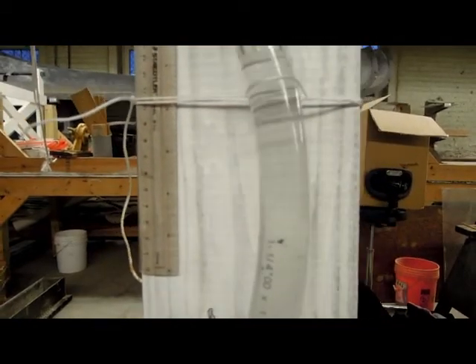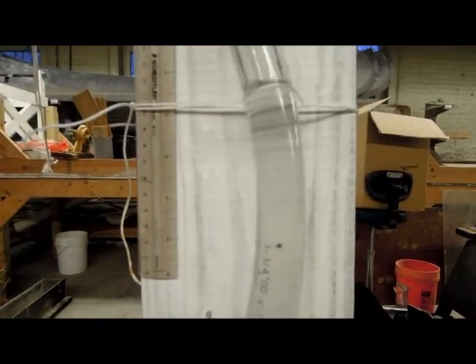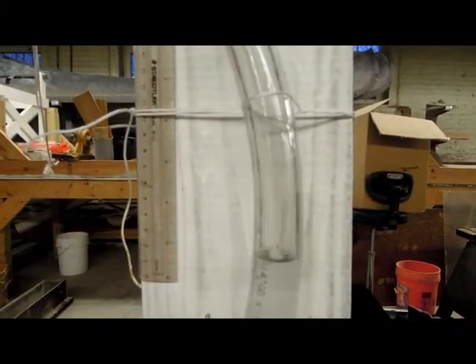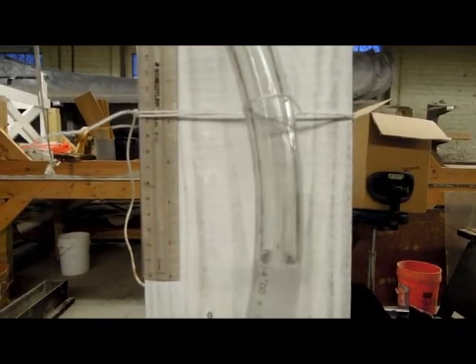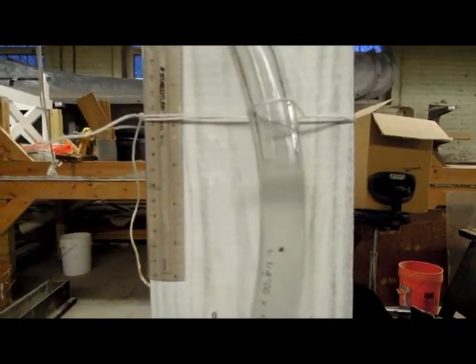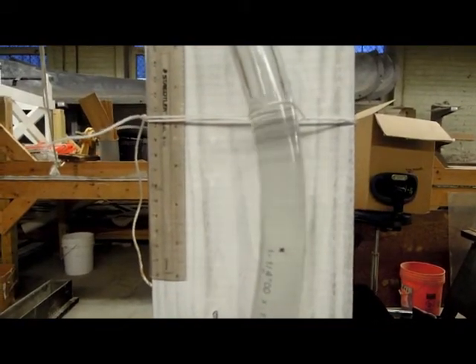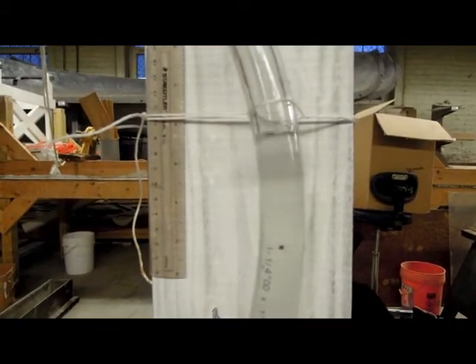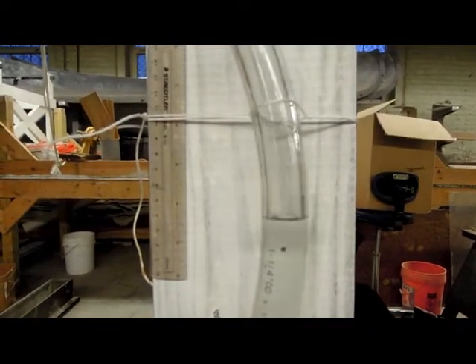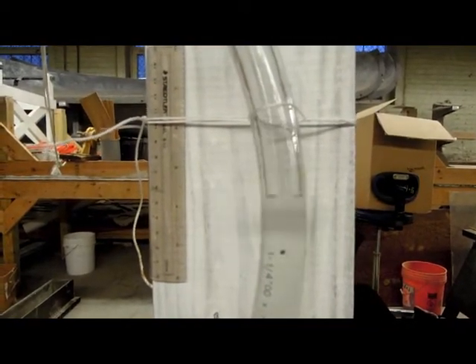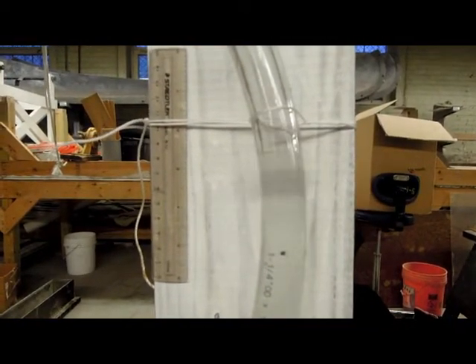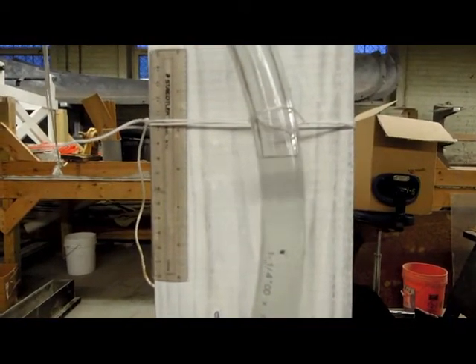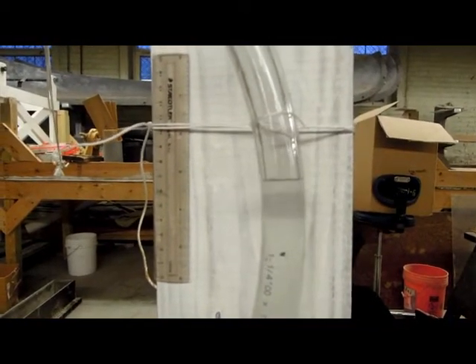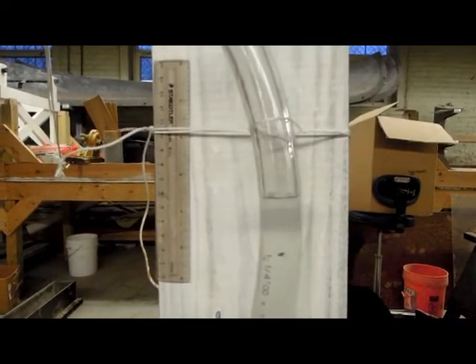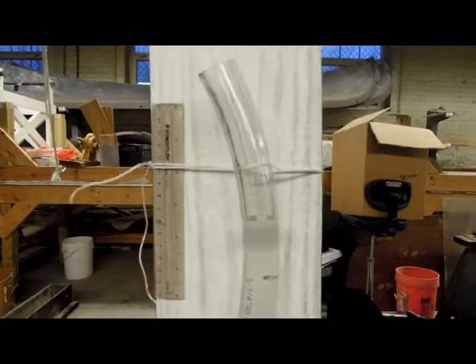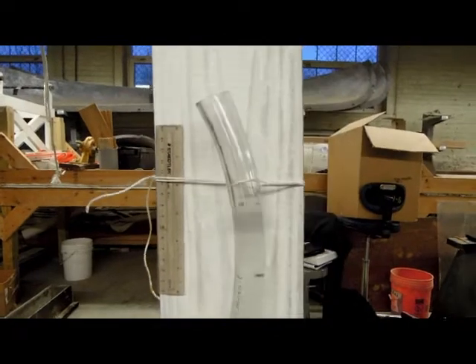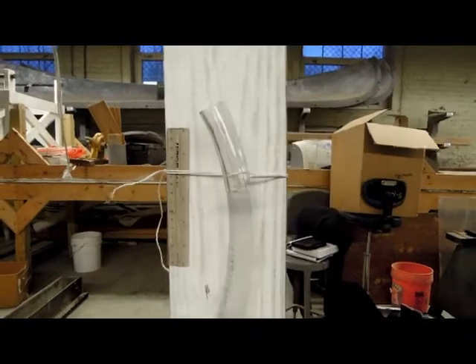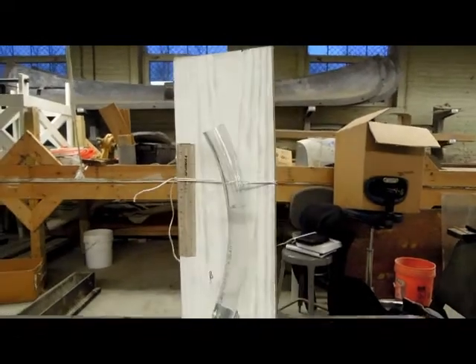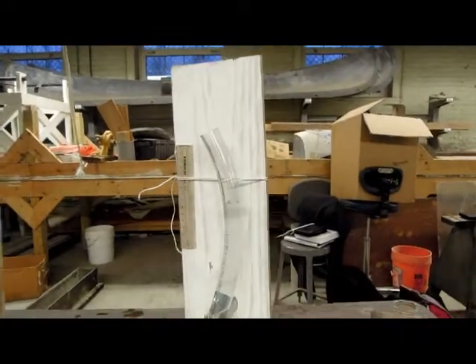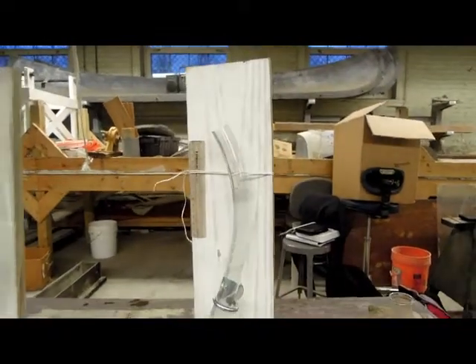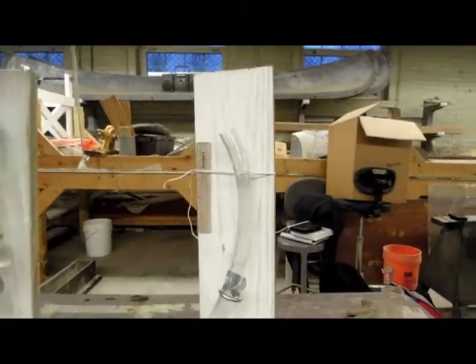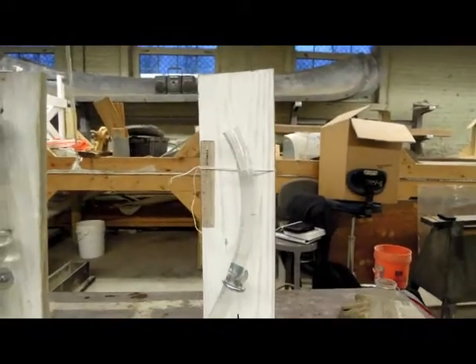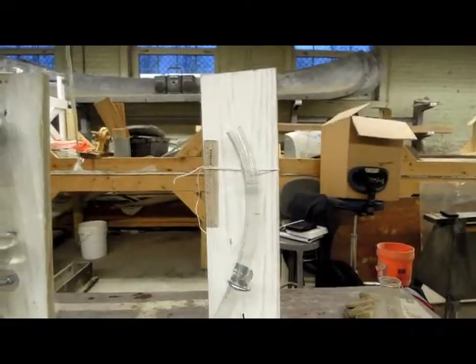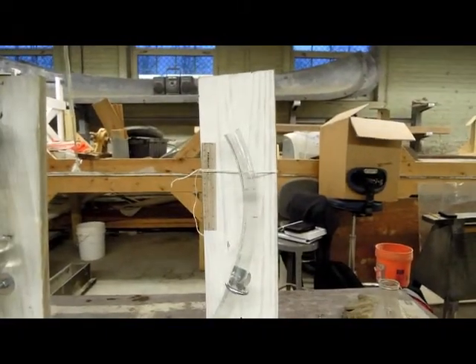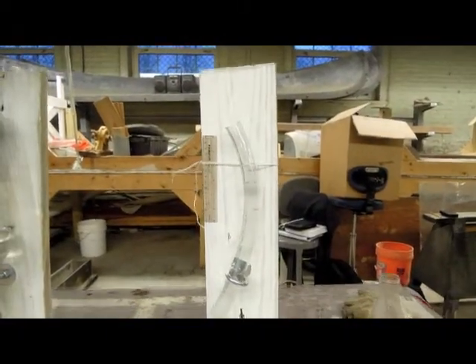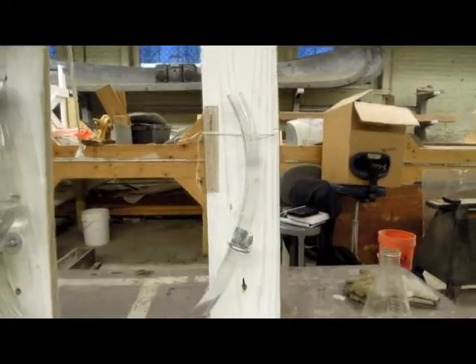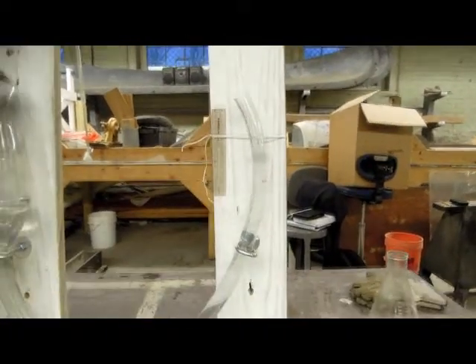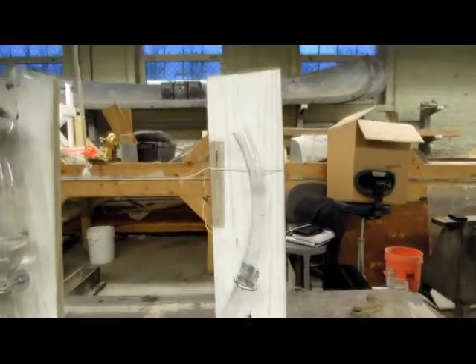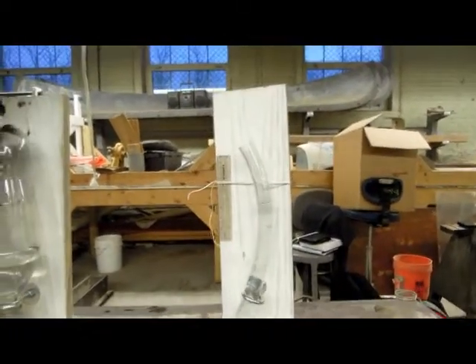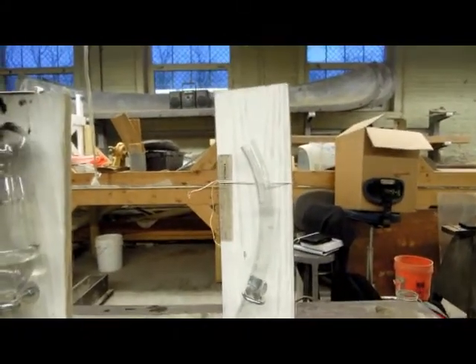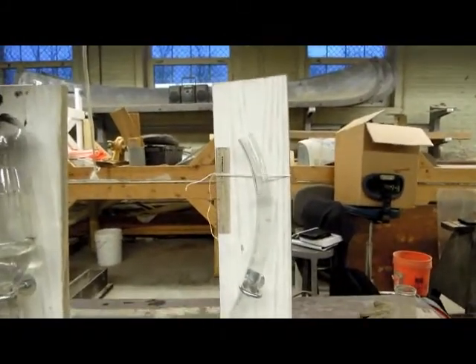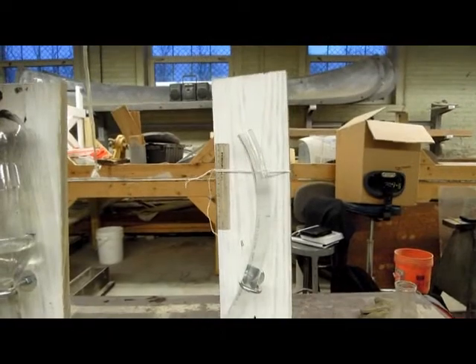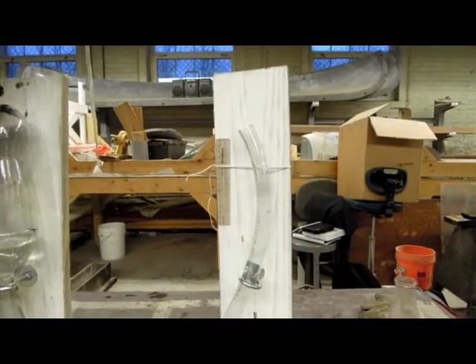We can actually calculate the amount of pressure that we are providing into the vessel depending on the height and also the density.